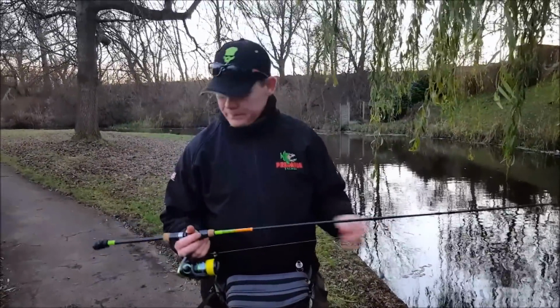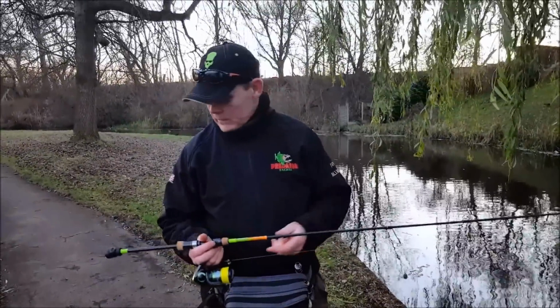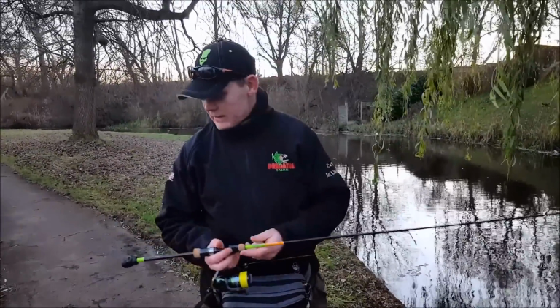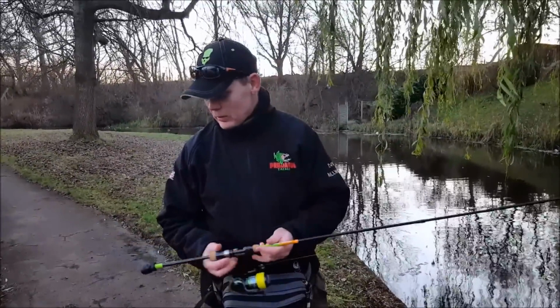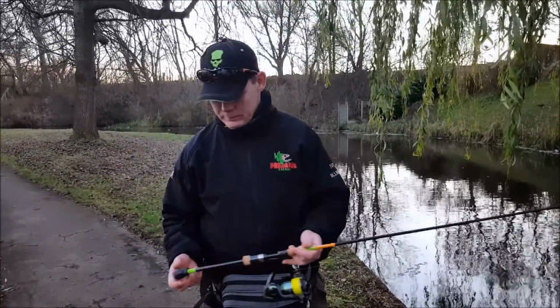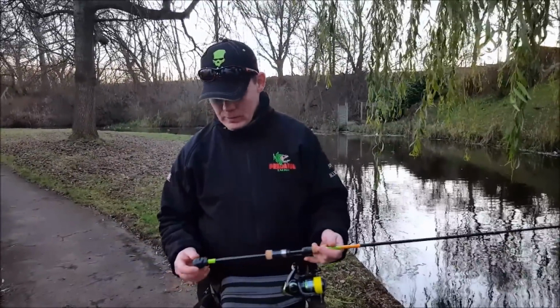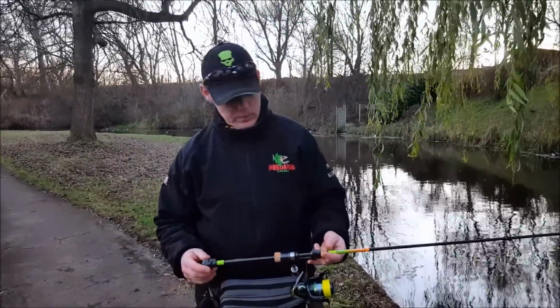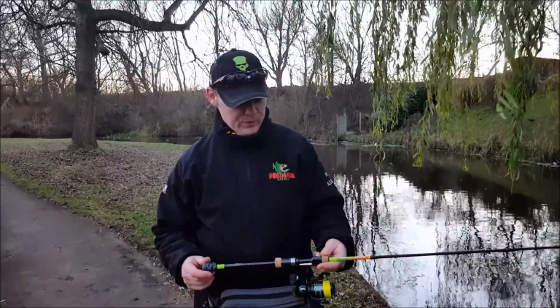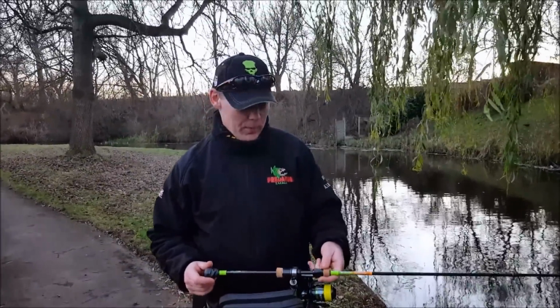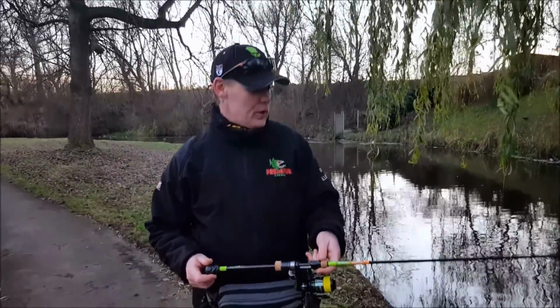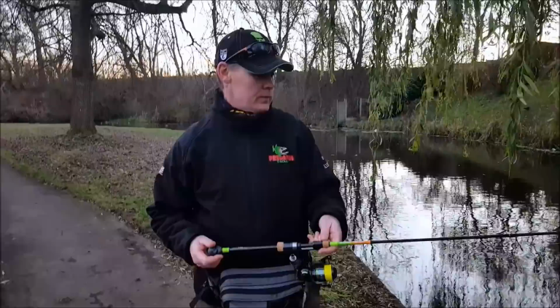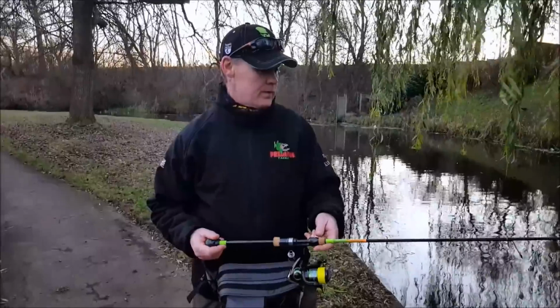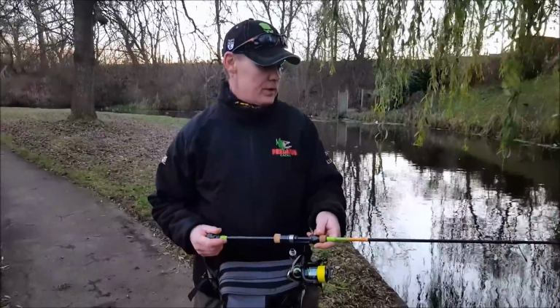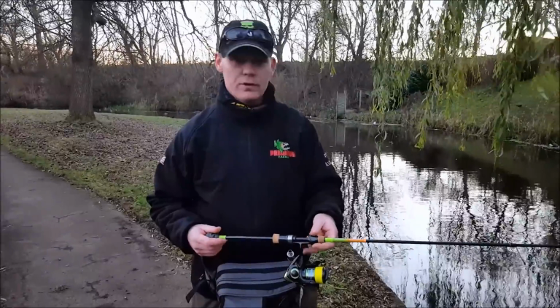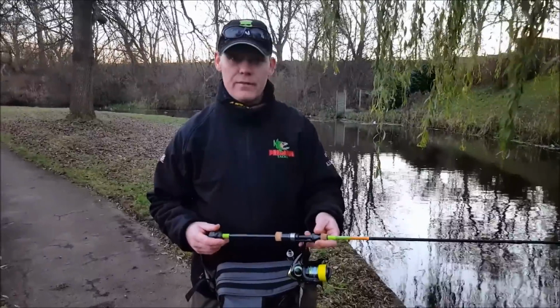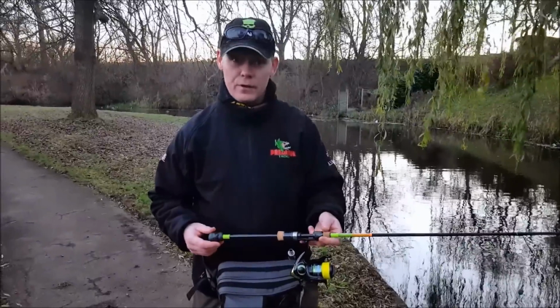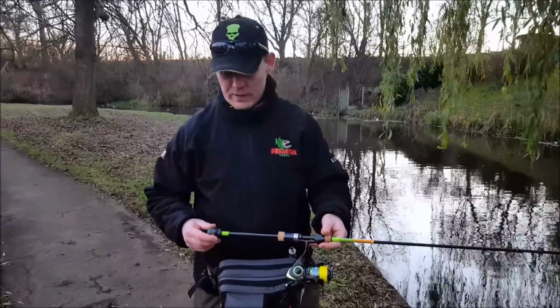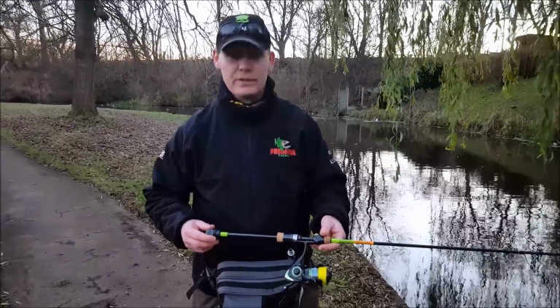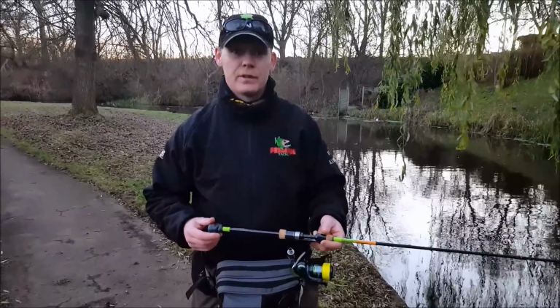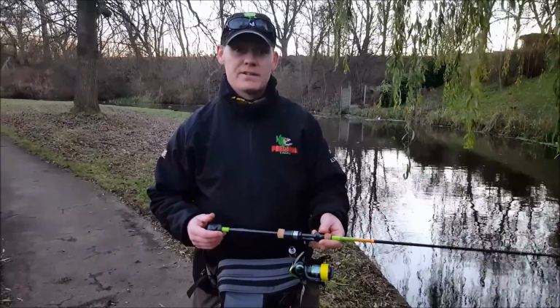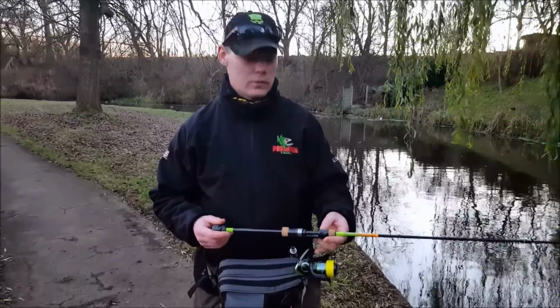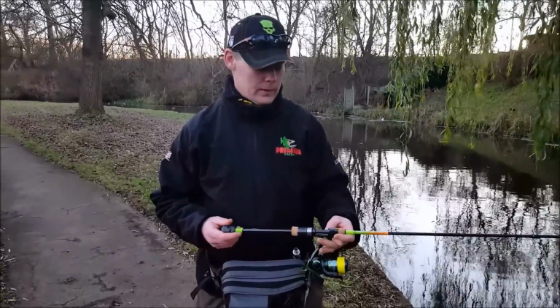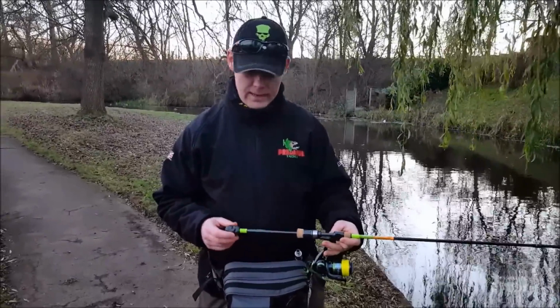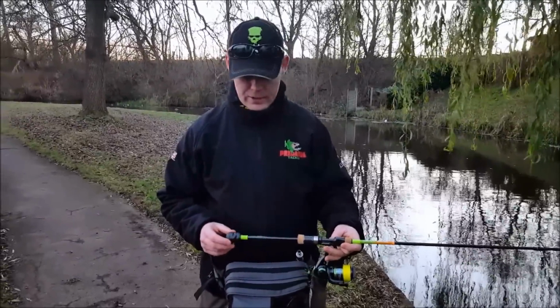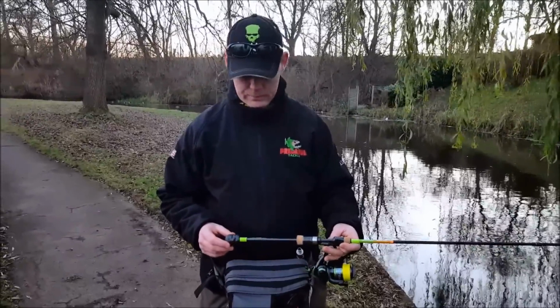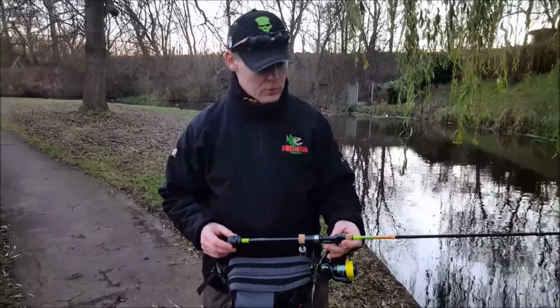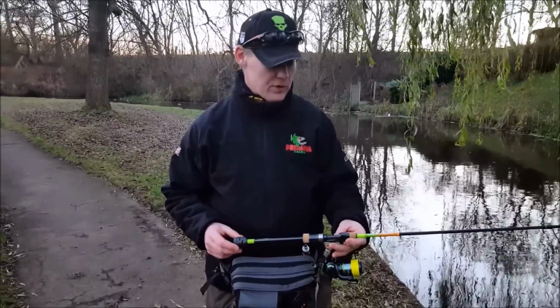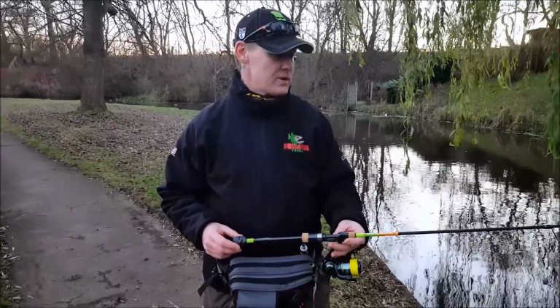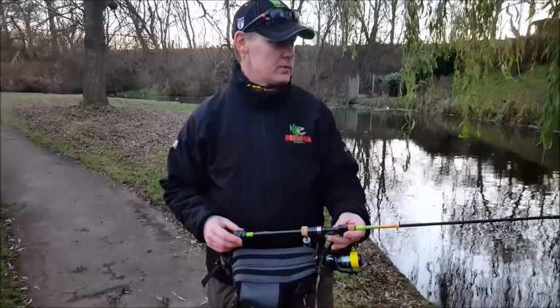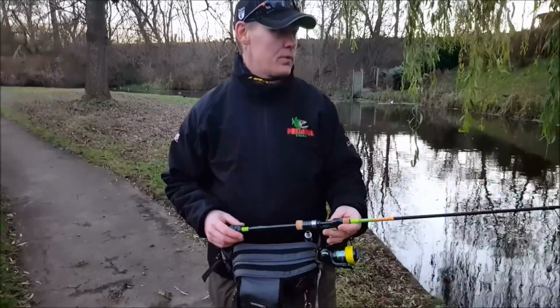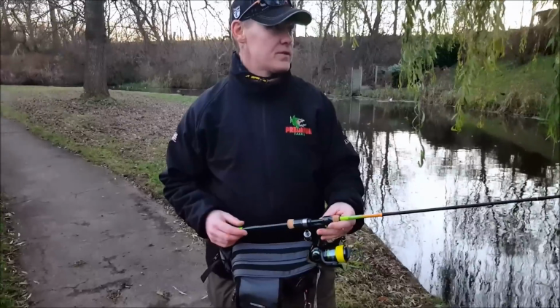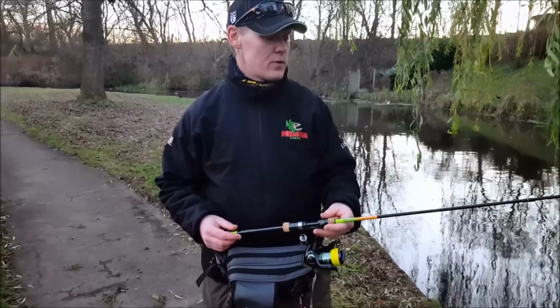I'd just like to do a little brief sum up and review of the new rod that I've had through from Dave Breland at Predator Tackle. It's the new Gunky Street range, 0.5 to 7 gram.